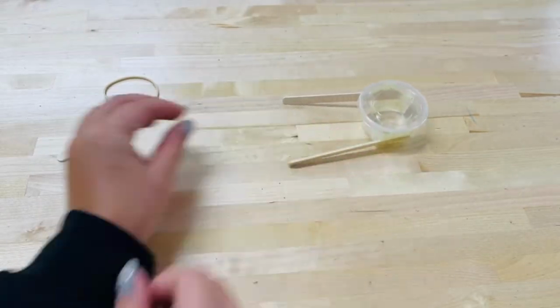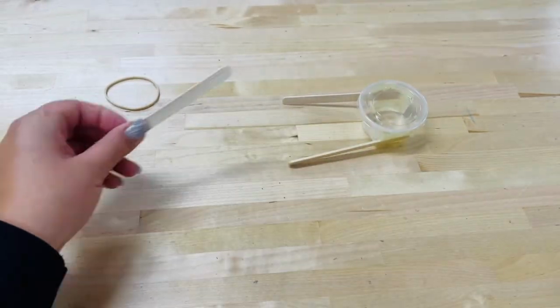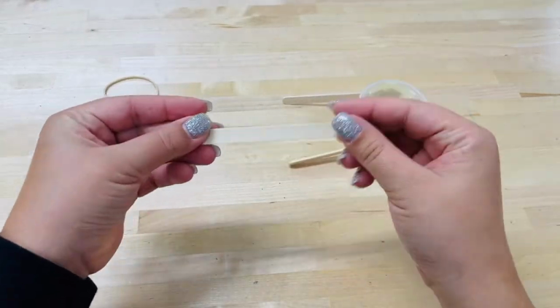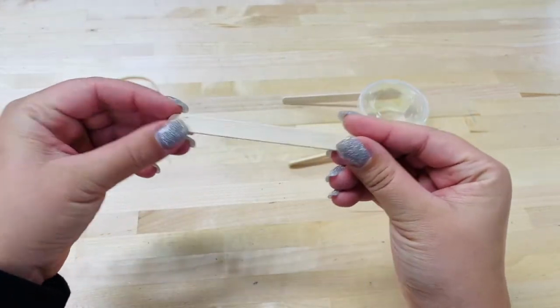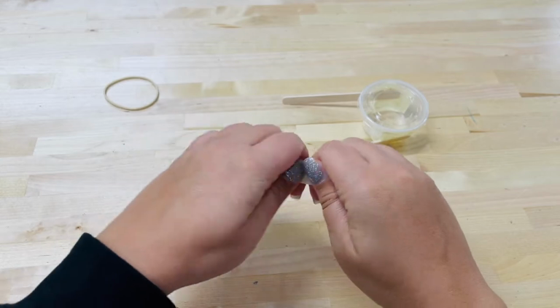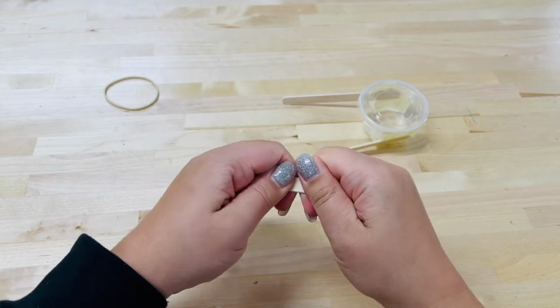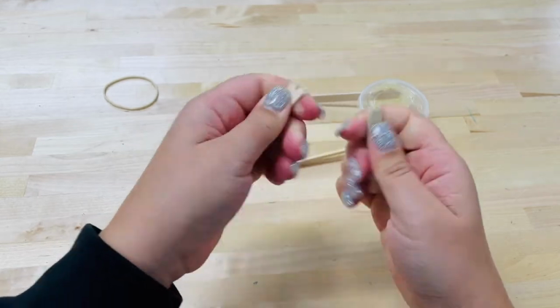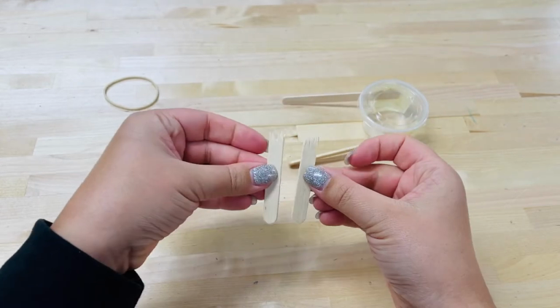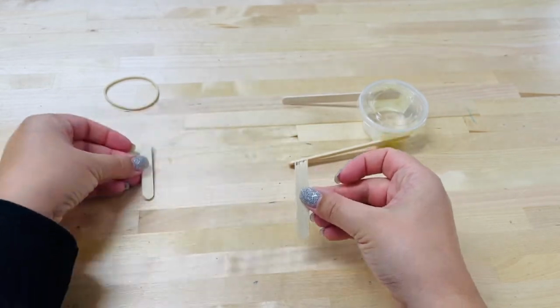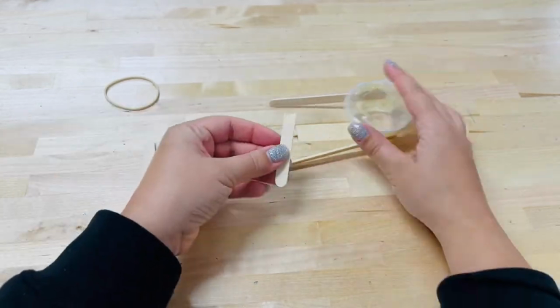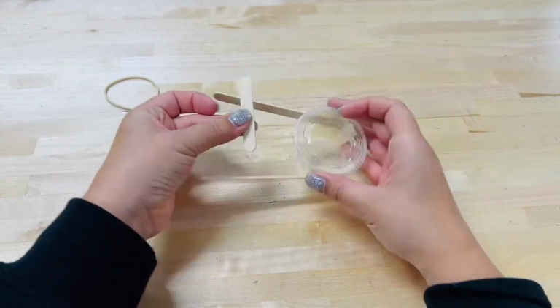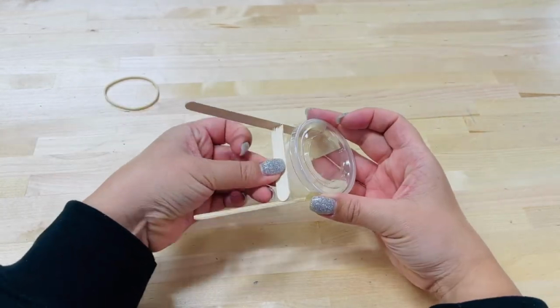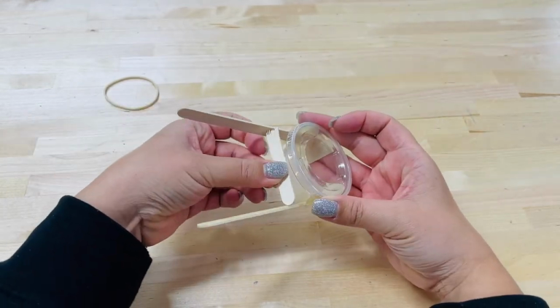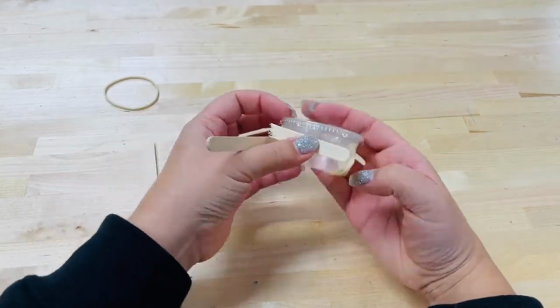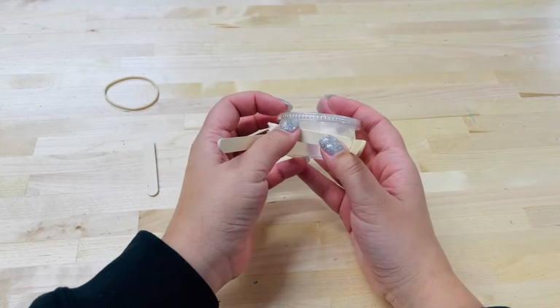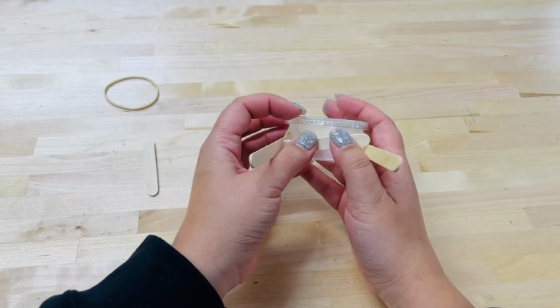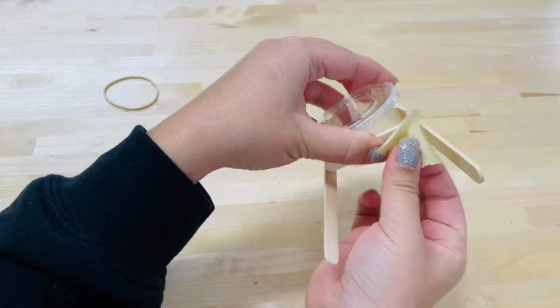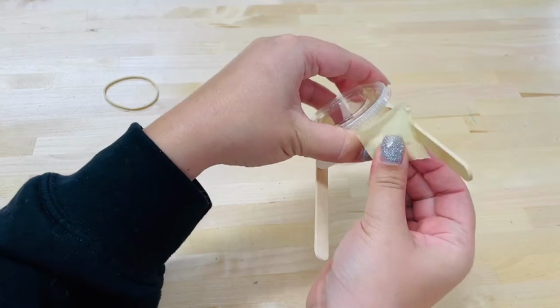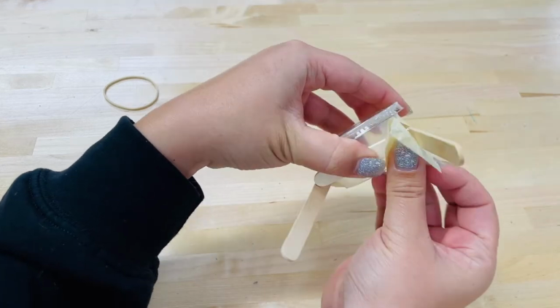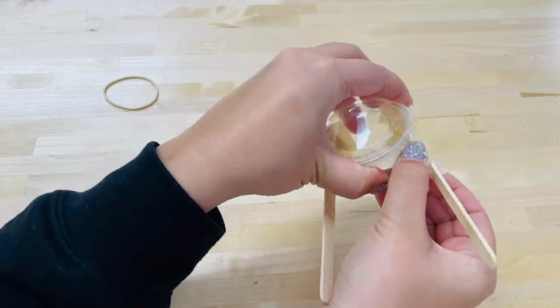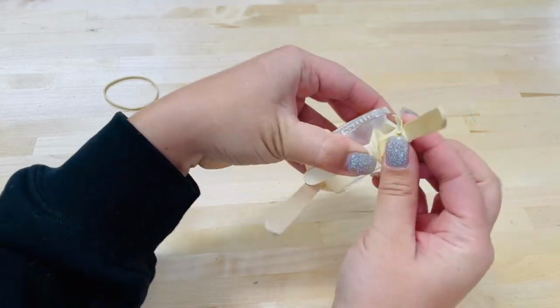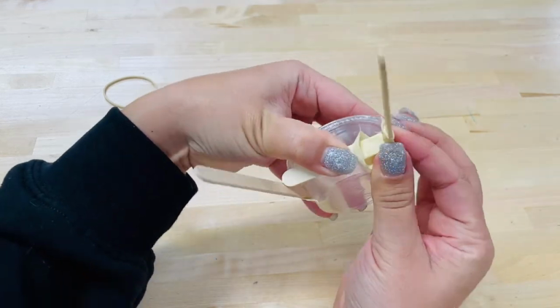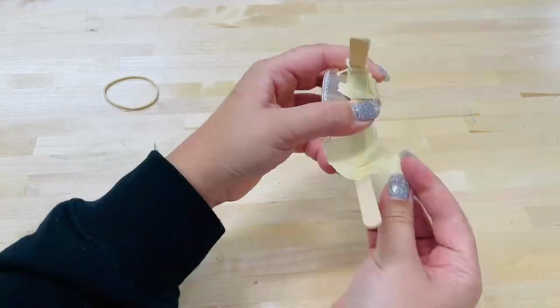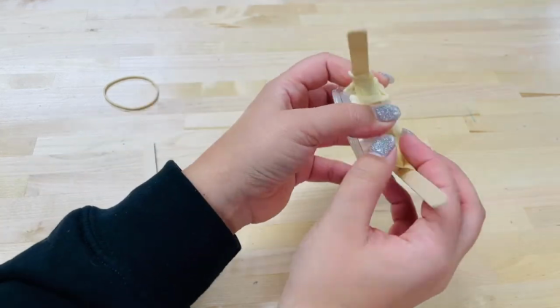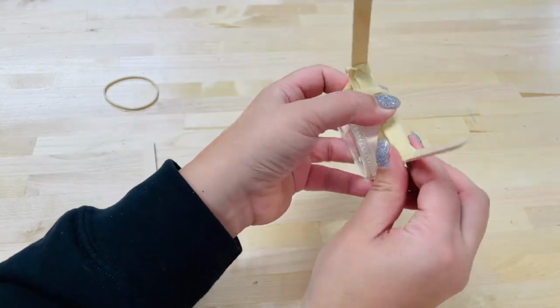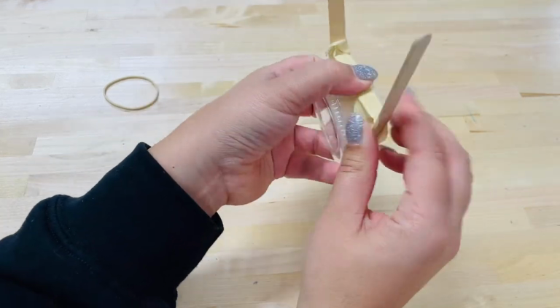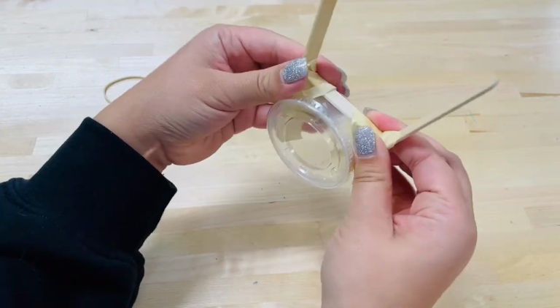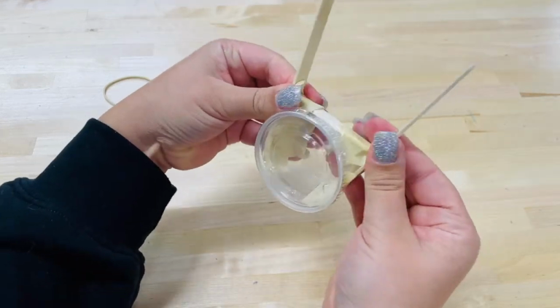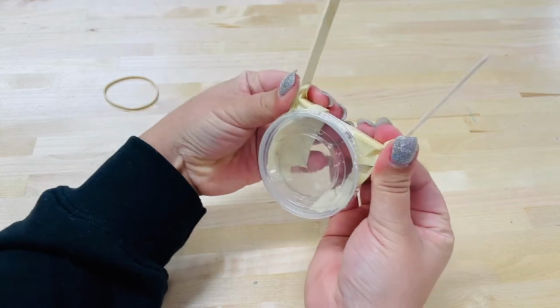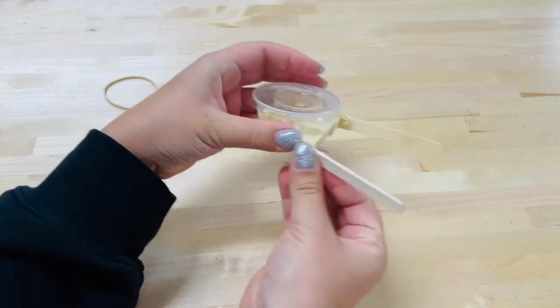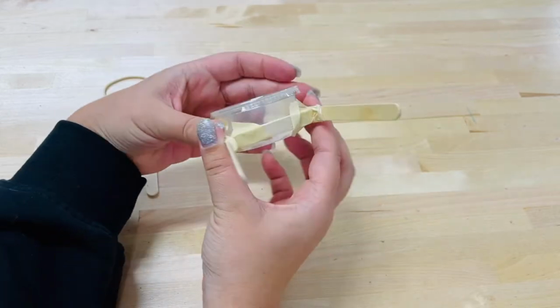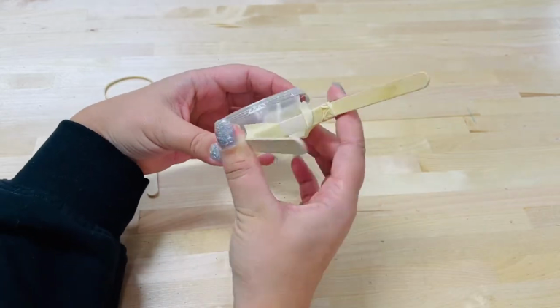Ask a grown-up for help and carefully break another popsicle stick in half. Tape or glue that popsicle stick half between the two regular sticks on the container. This will help the two sticks stay straight when the paddle is going.